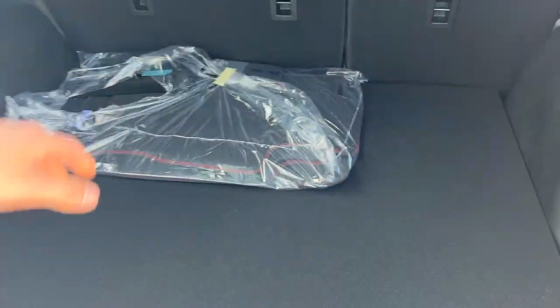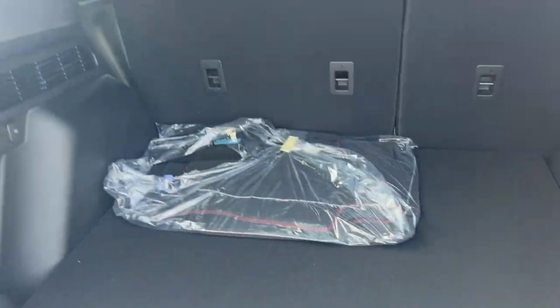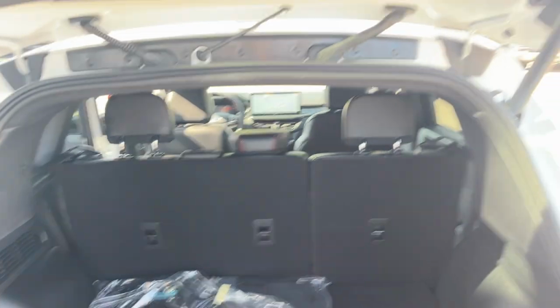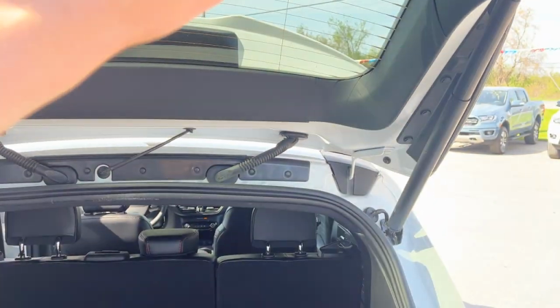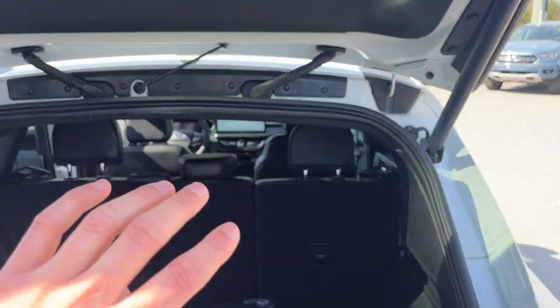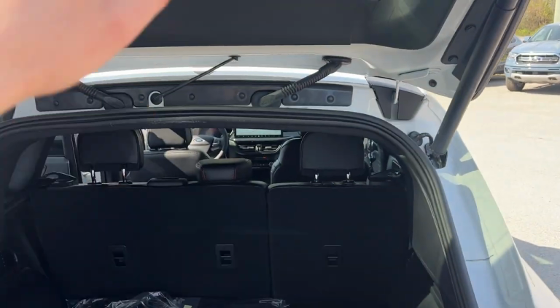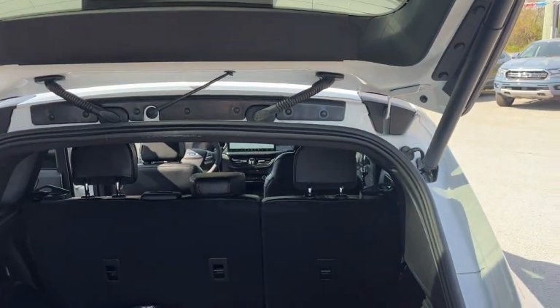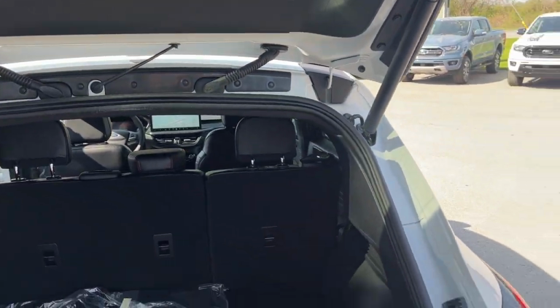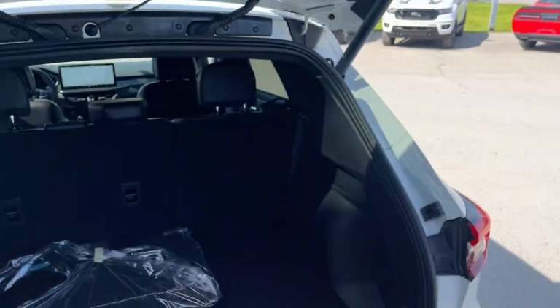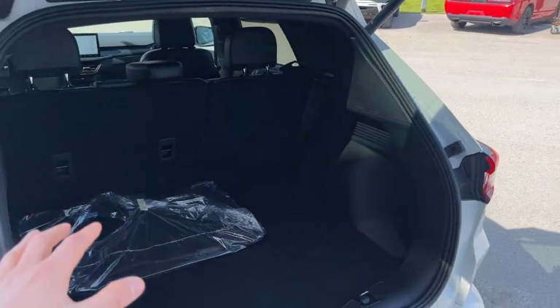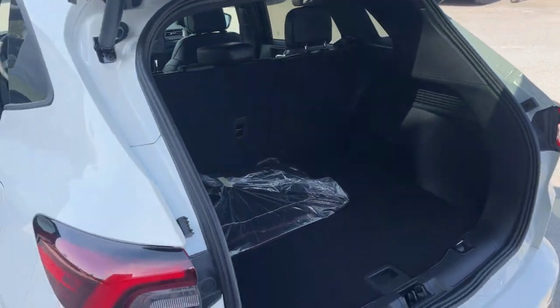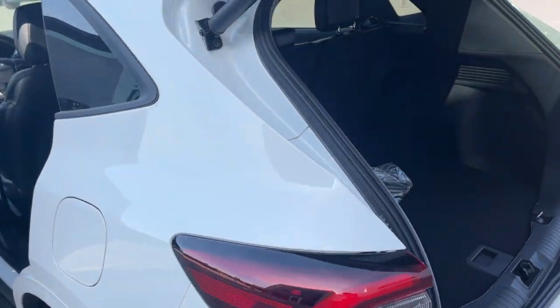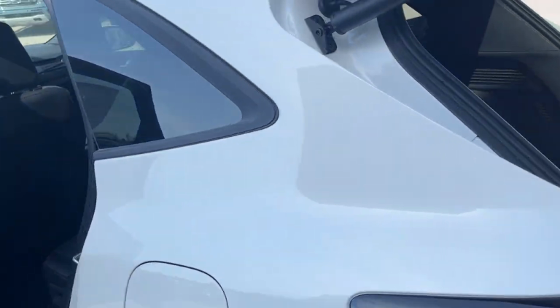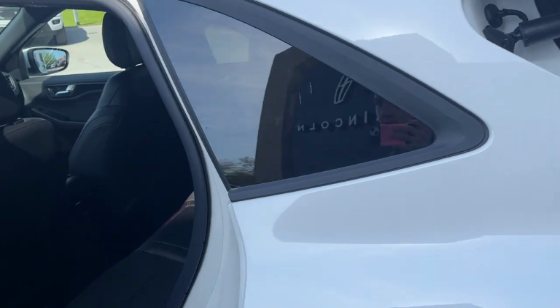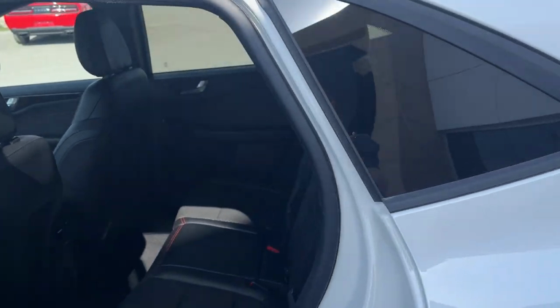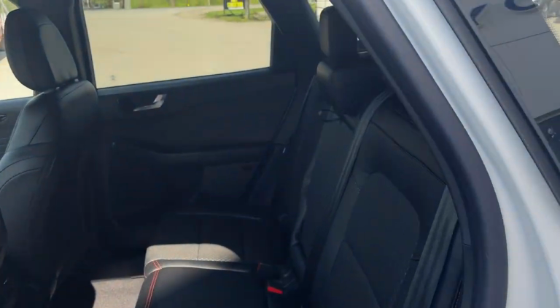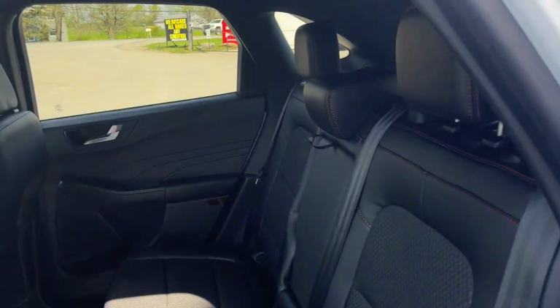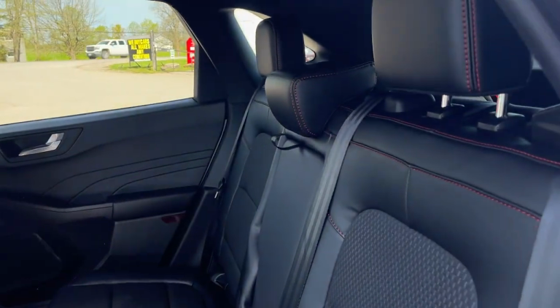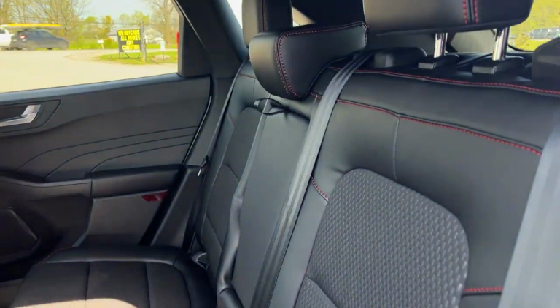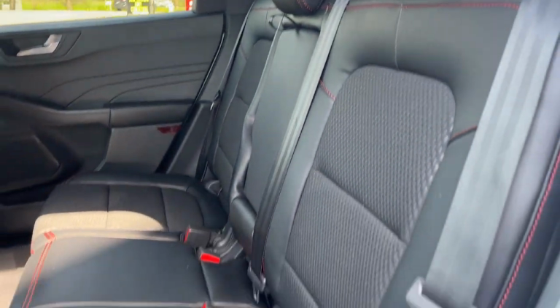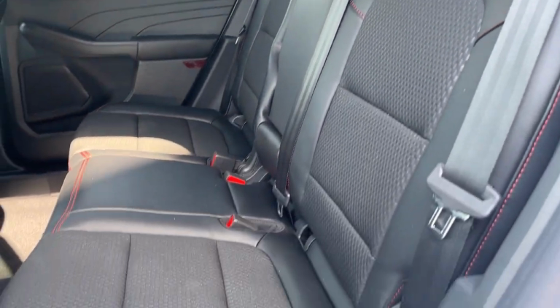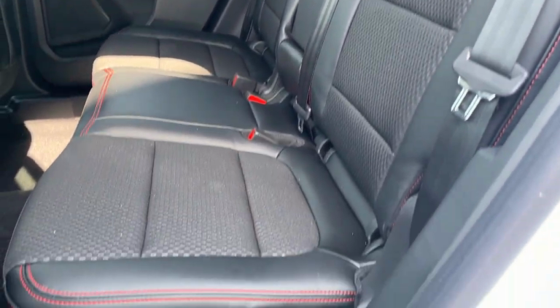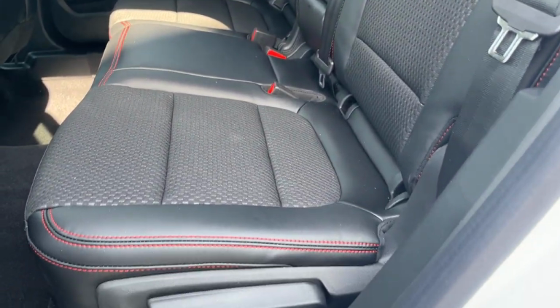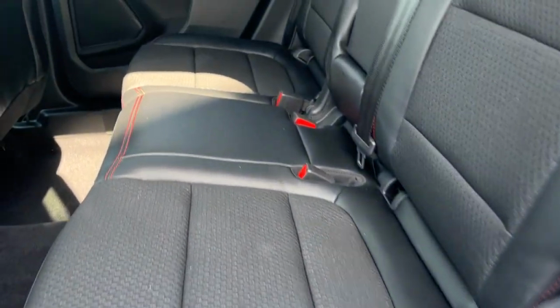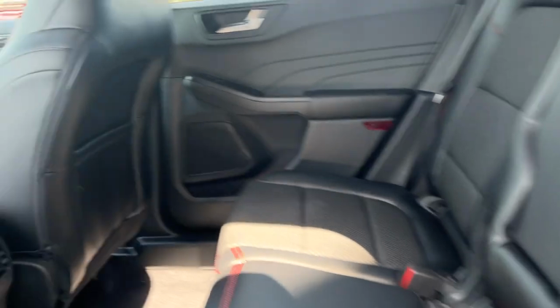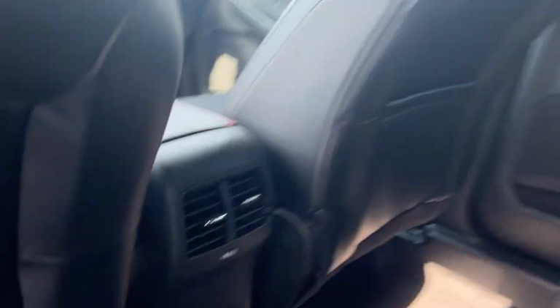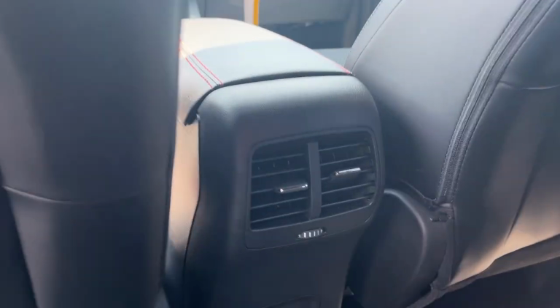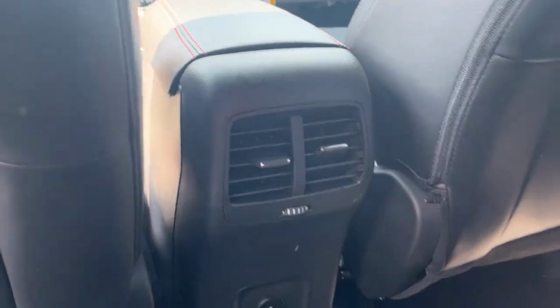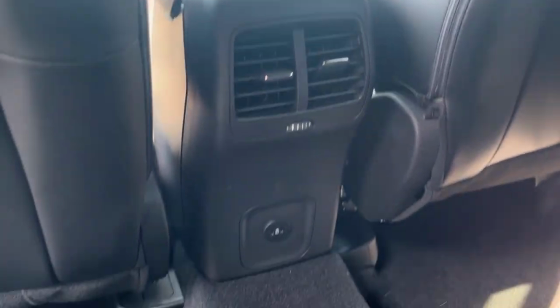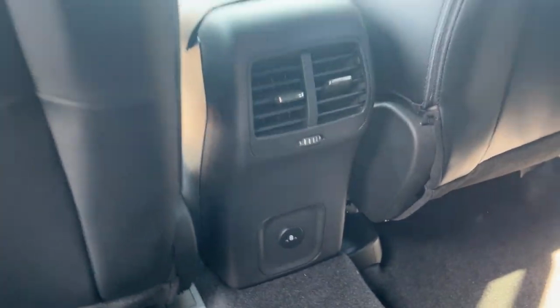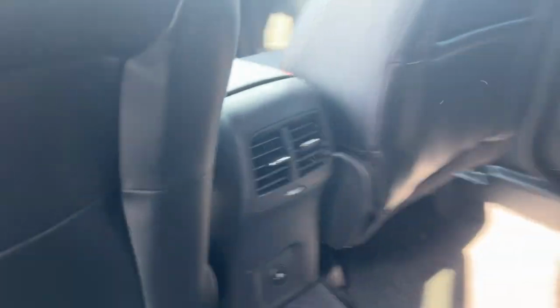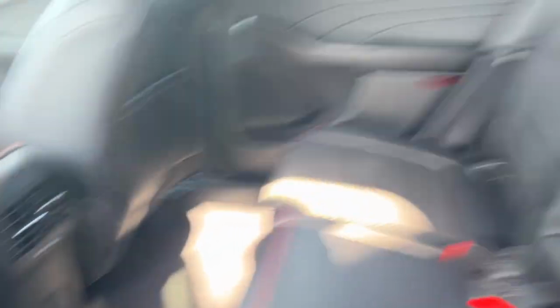You also have your spare tire with some storage around it for any emergency equipment, and those seats do fold down — check out the pictures to see how much extra space you get with the seats folded down. You get a really nice black interior with red stitching, which looks really cool.